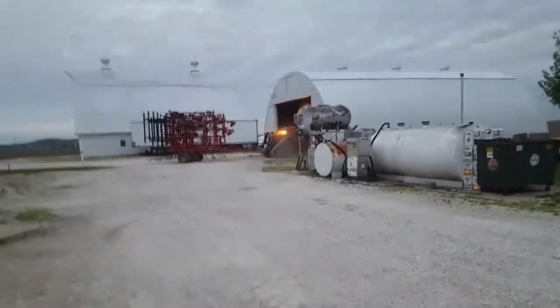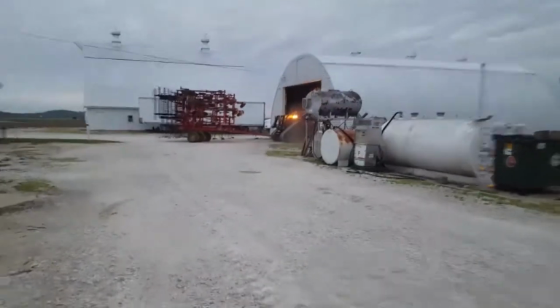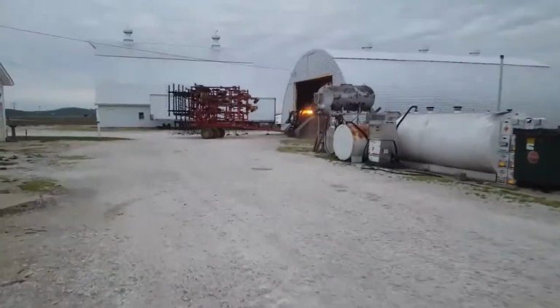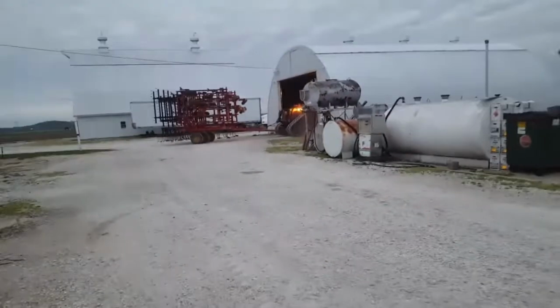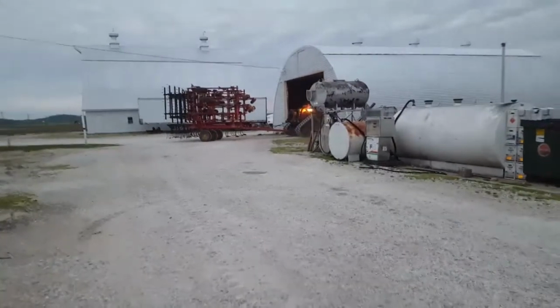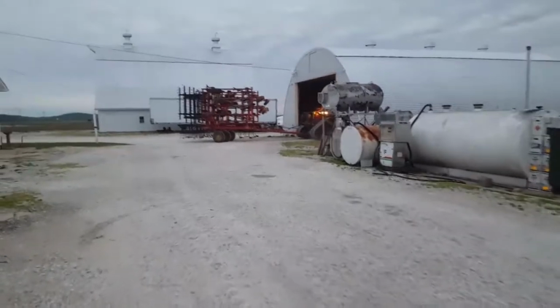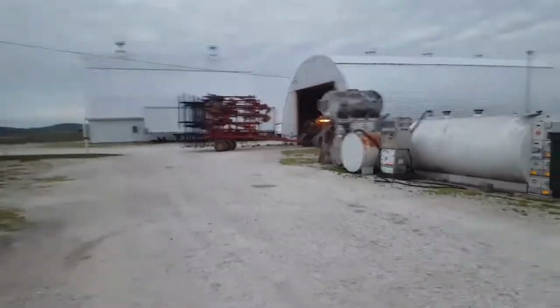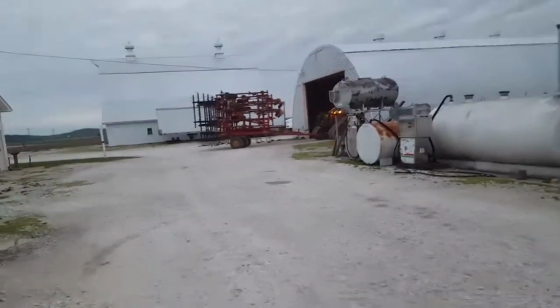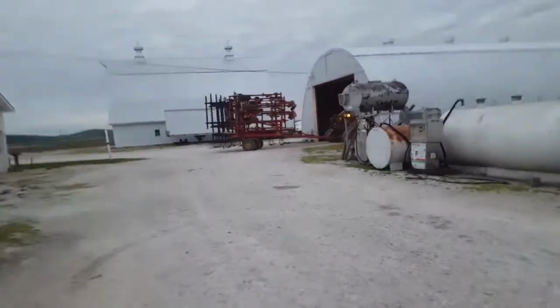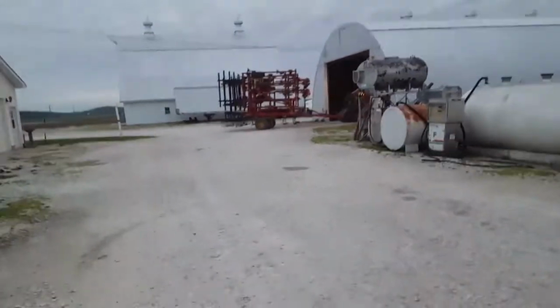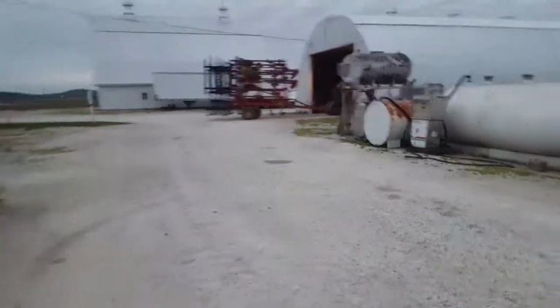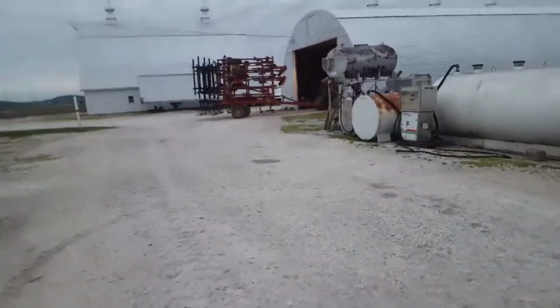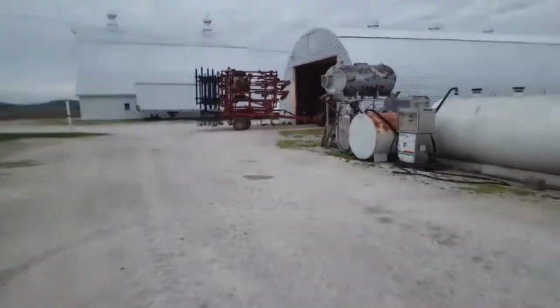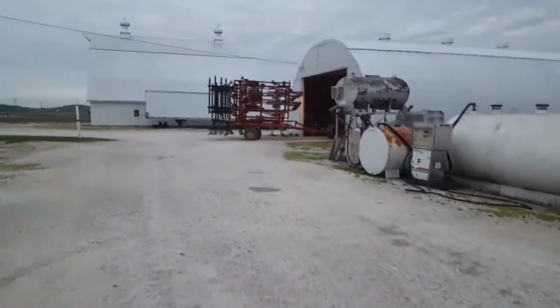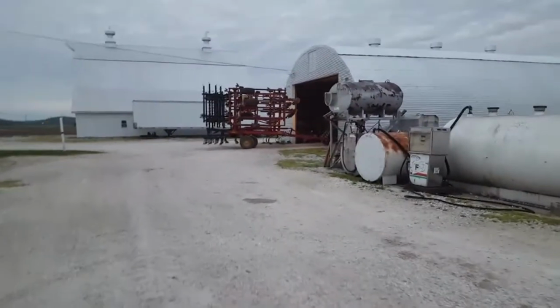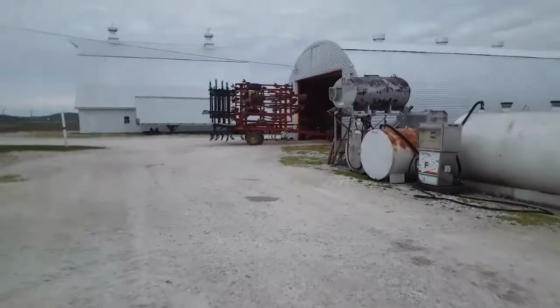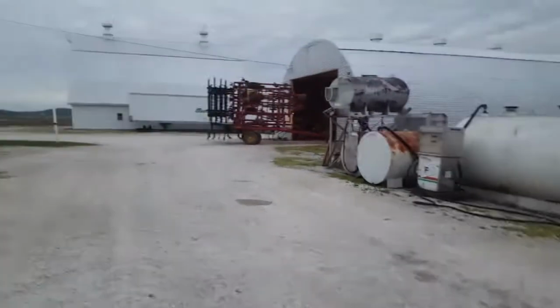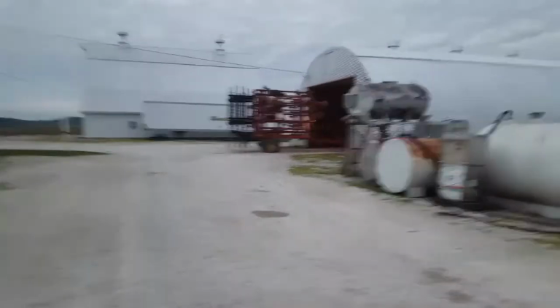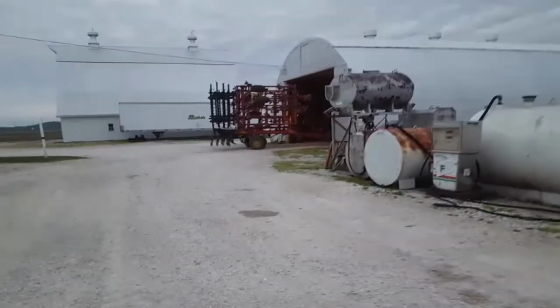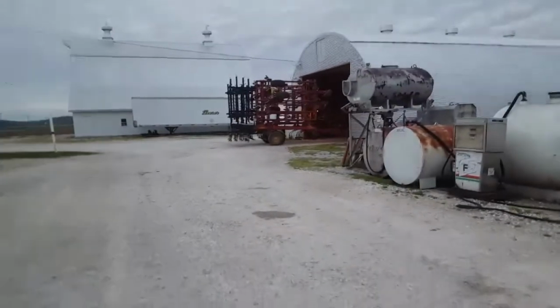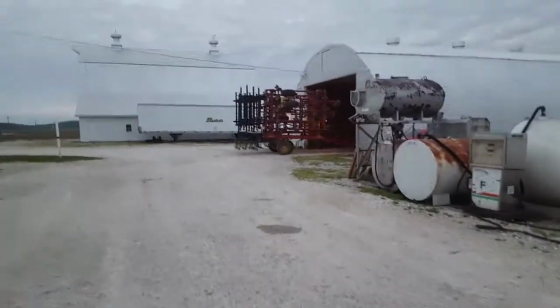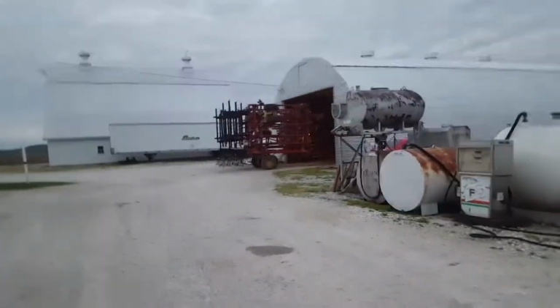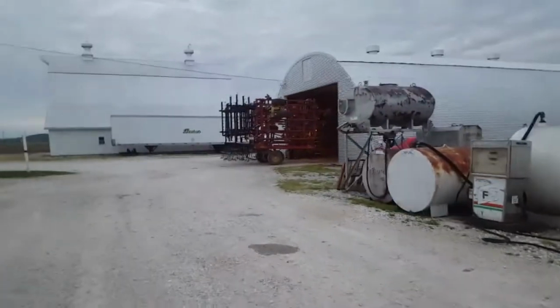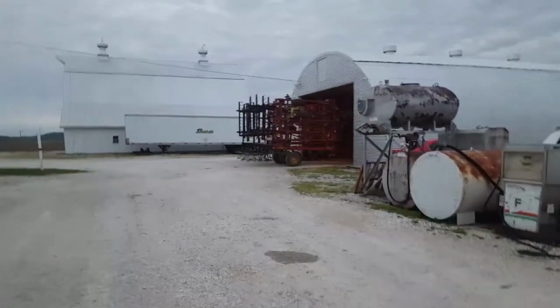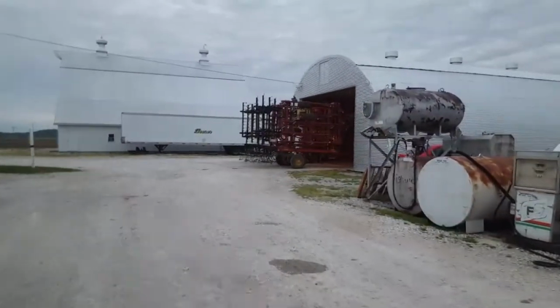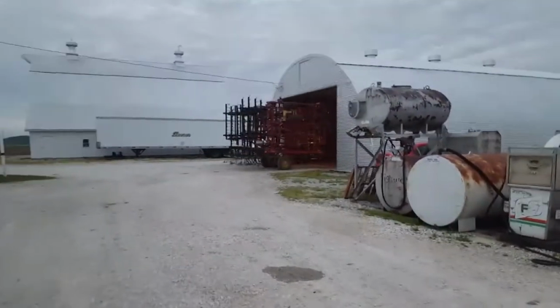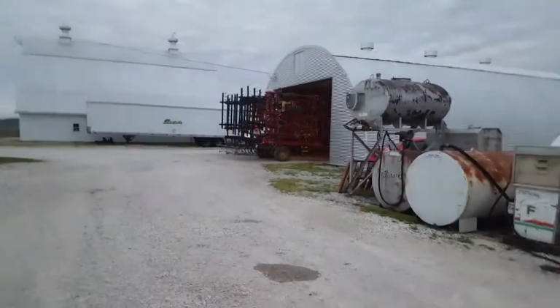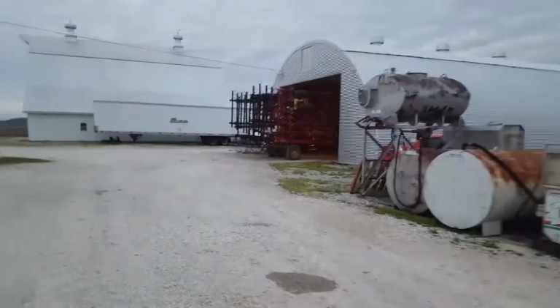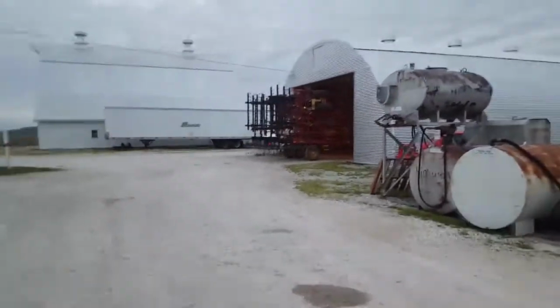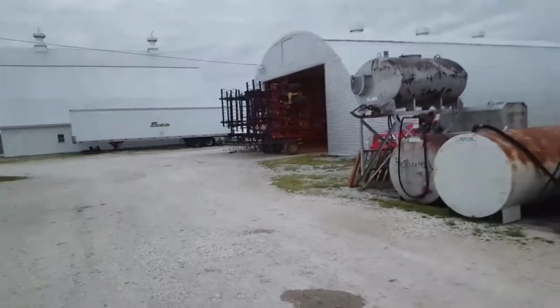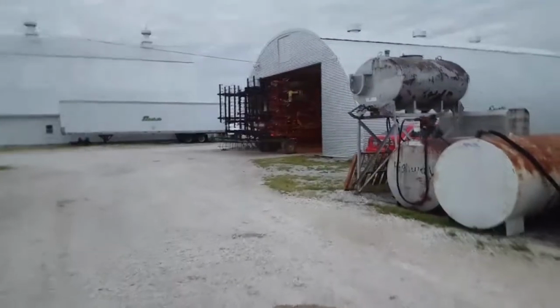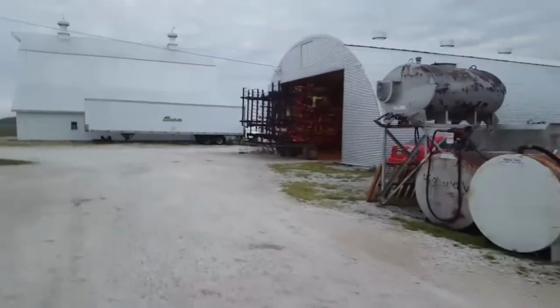We just finished up a field. We are done planting corn for the year, and we are working on soybeans right now. I haven't started planting yet — we're just working ground. Probably going to wait a few days to get any beans in the ground.